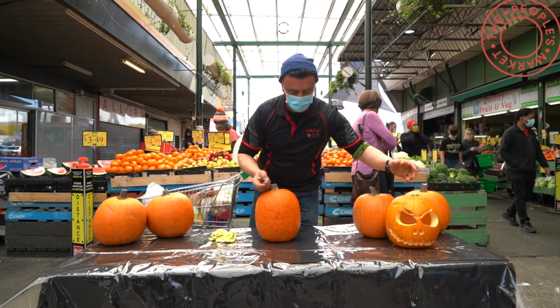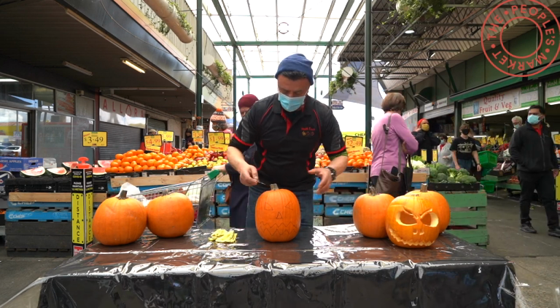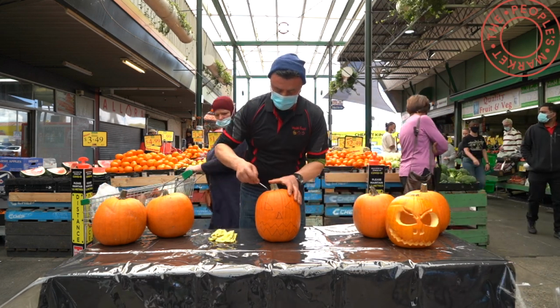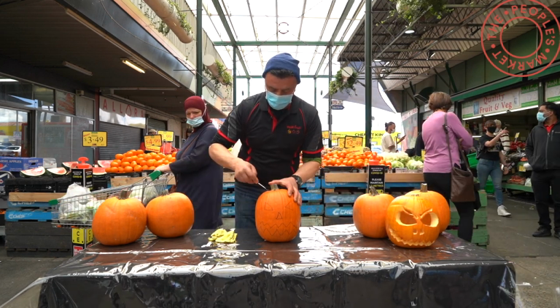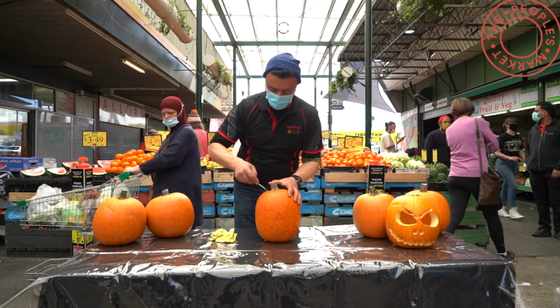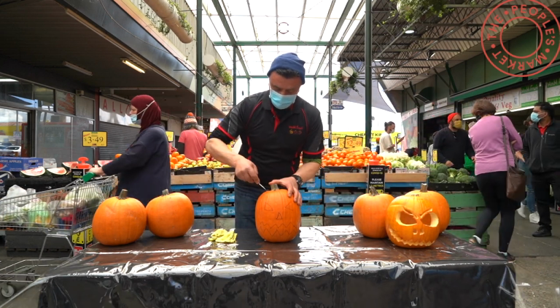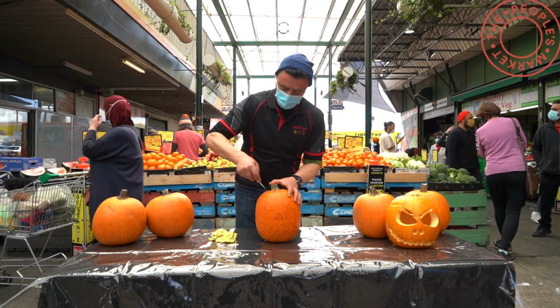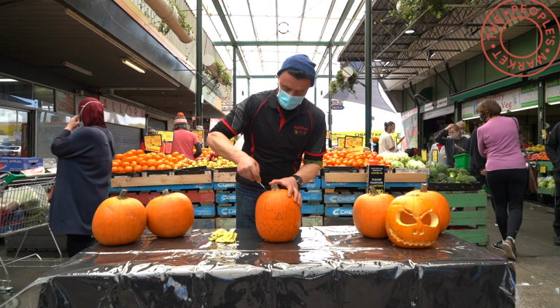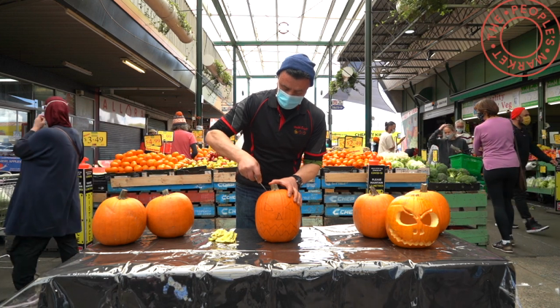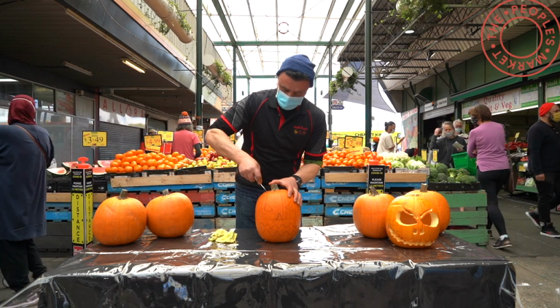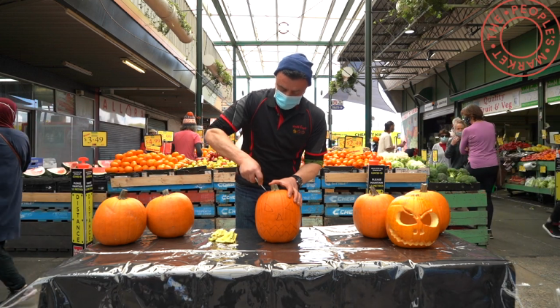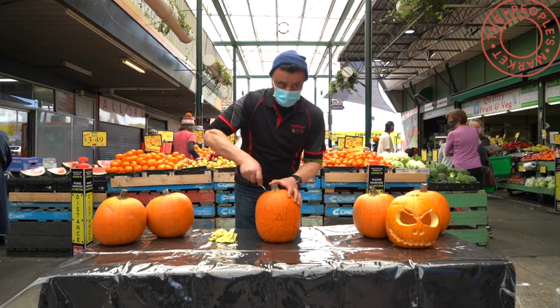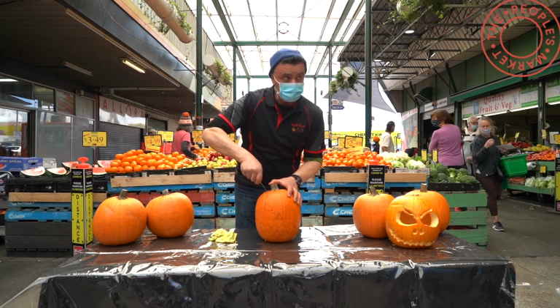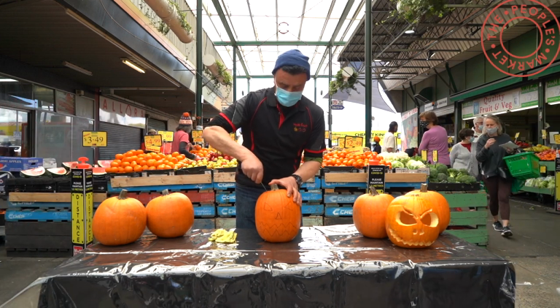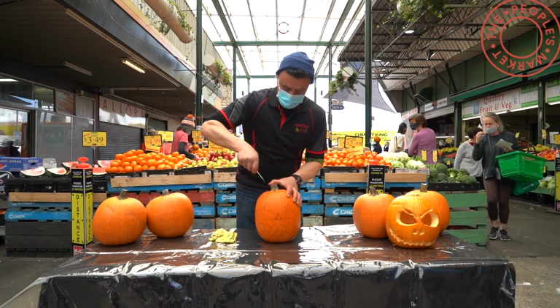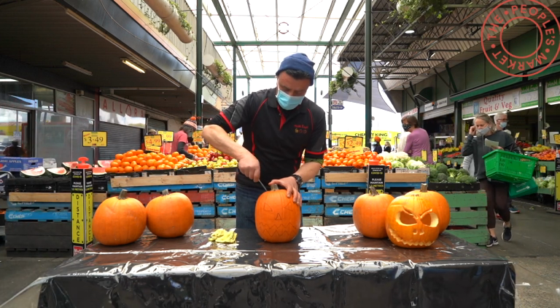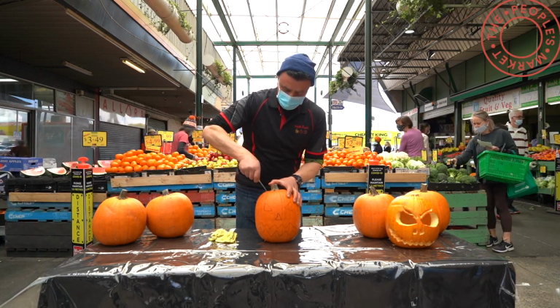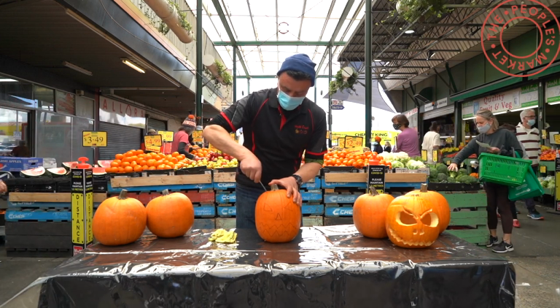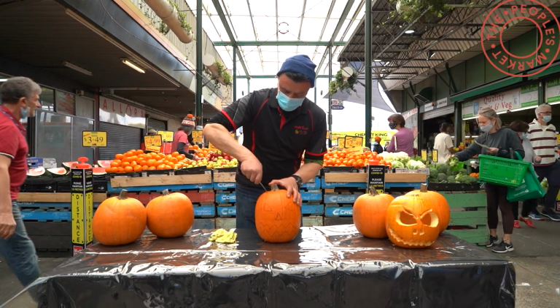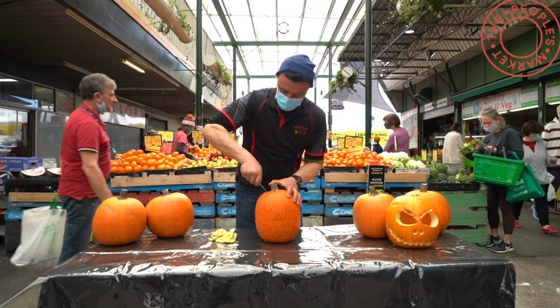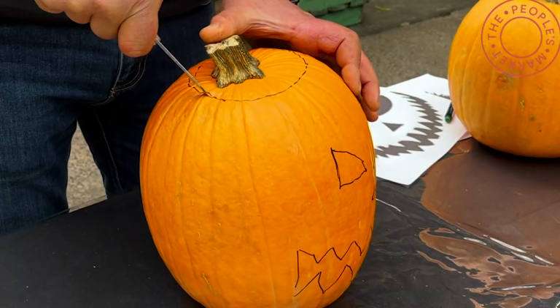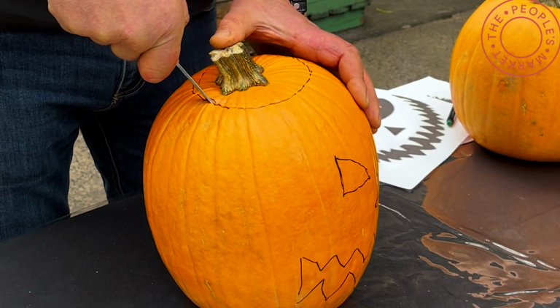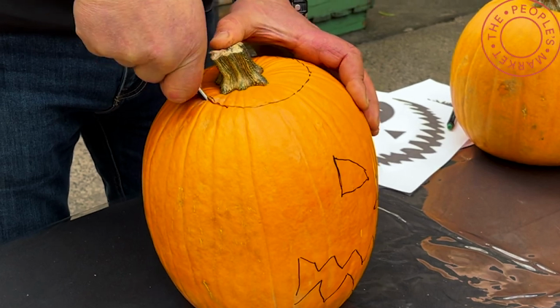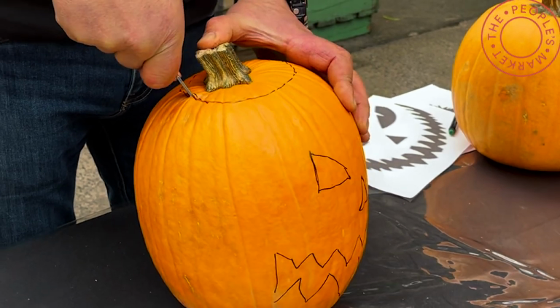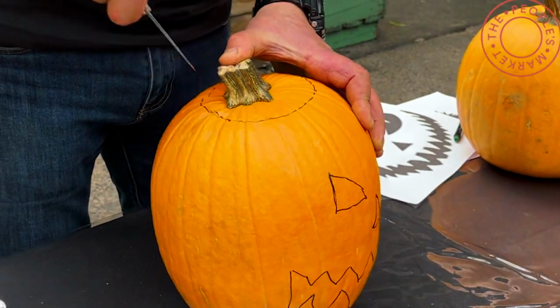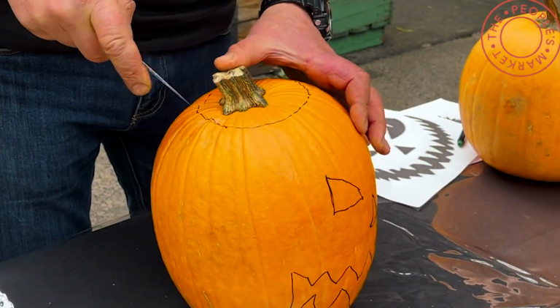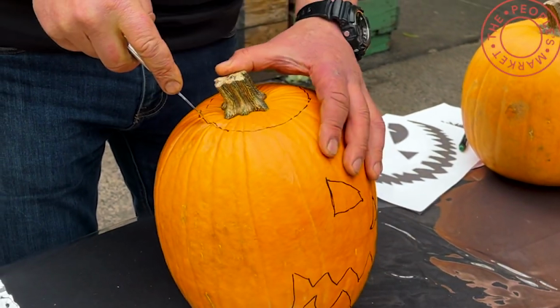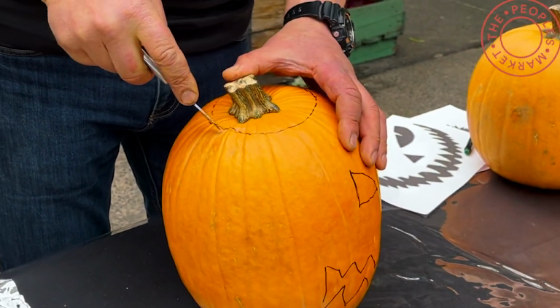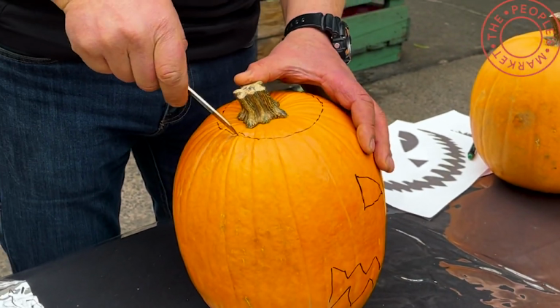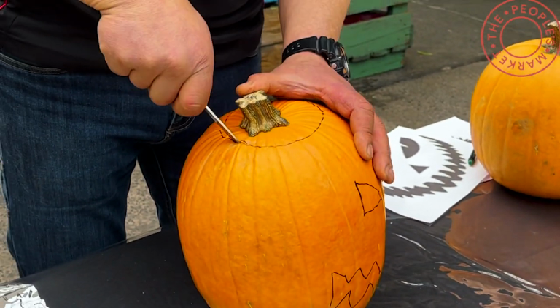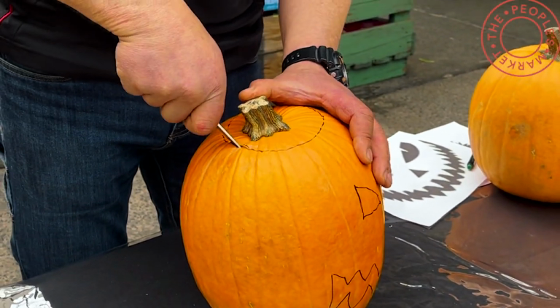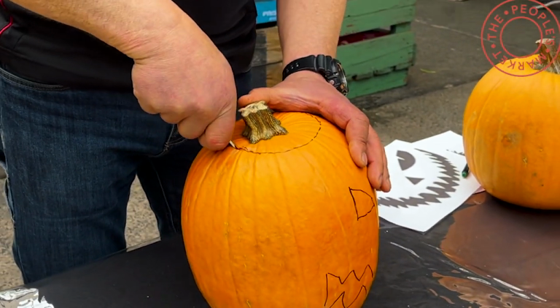So we're going to follow that line around and cut it. Now this skin is hard but once you get through it becomes quite soft so the knife will go through quite easily.